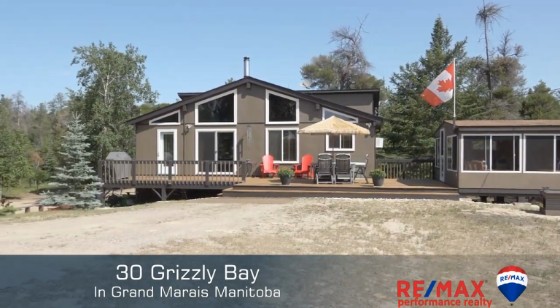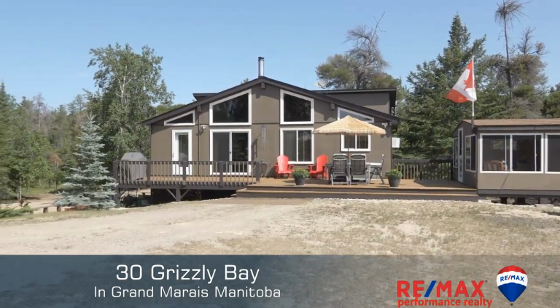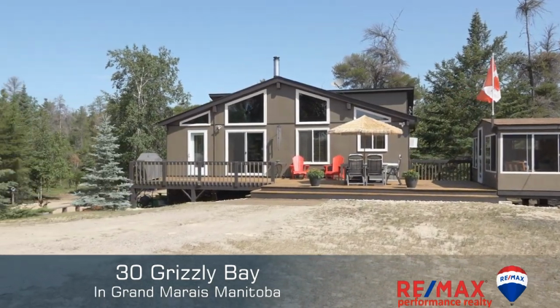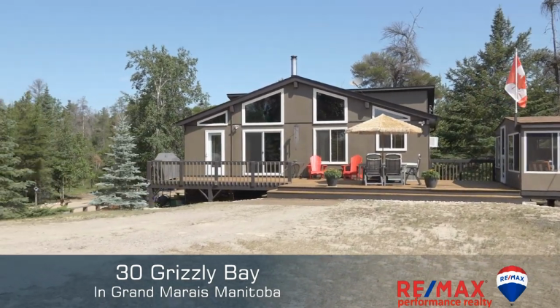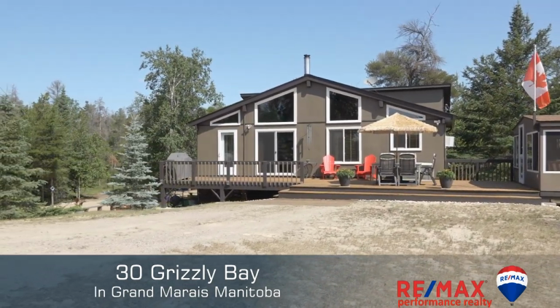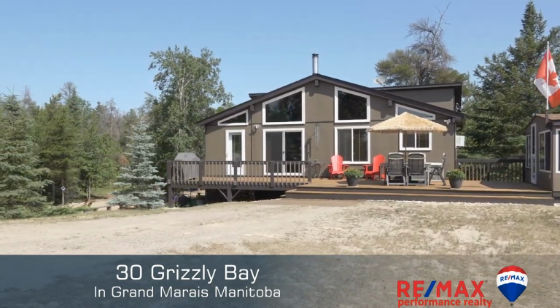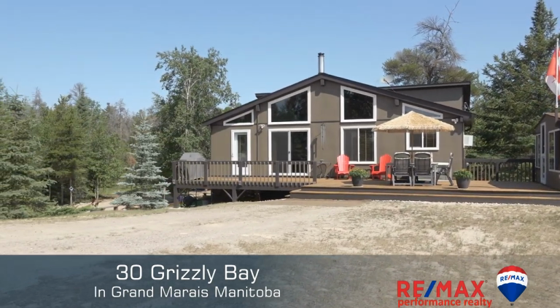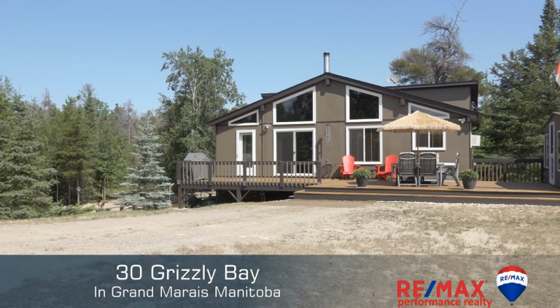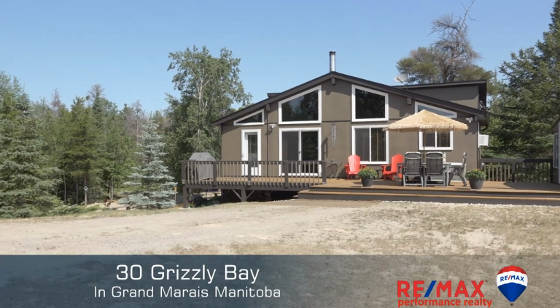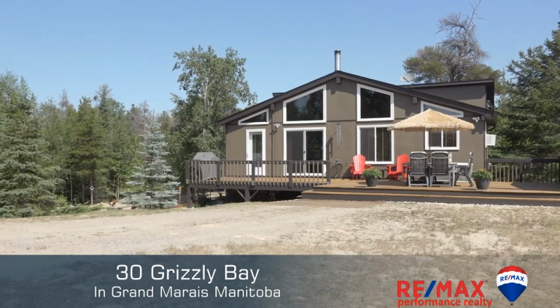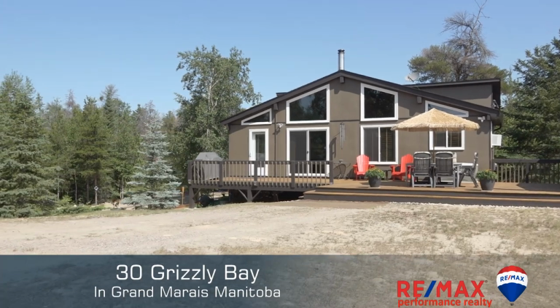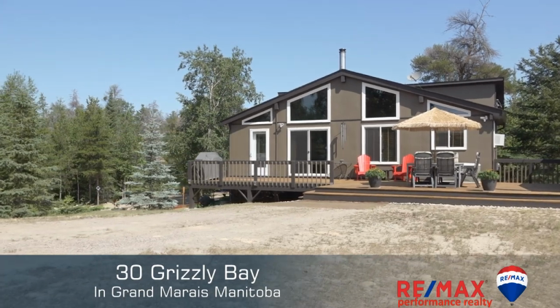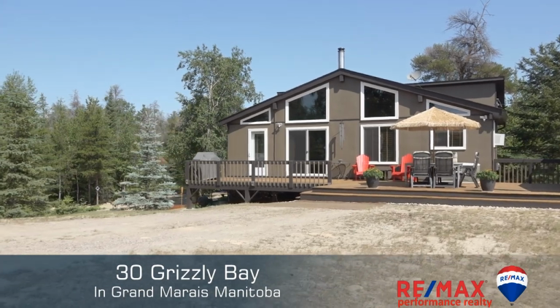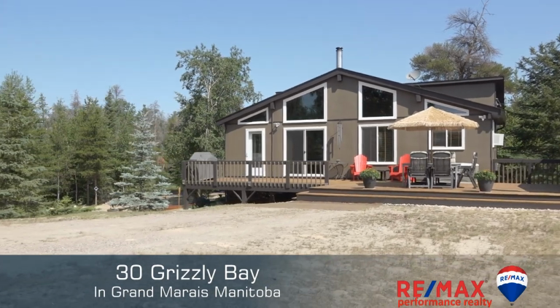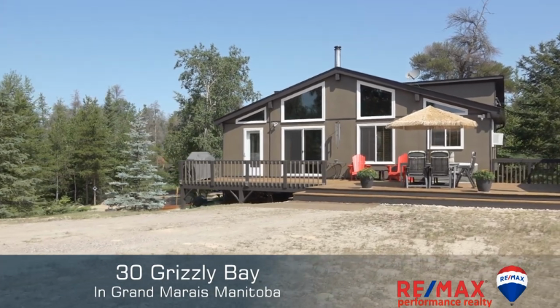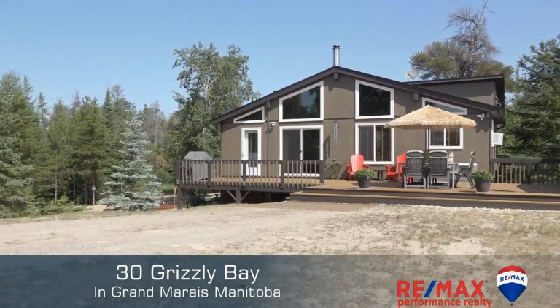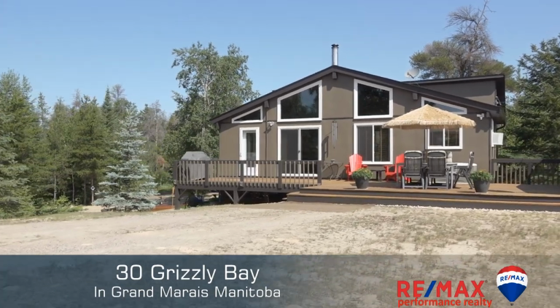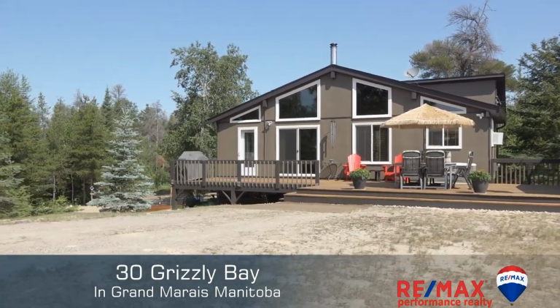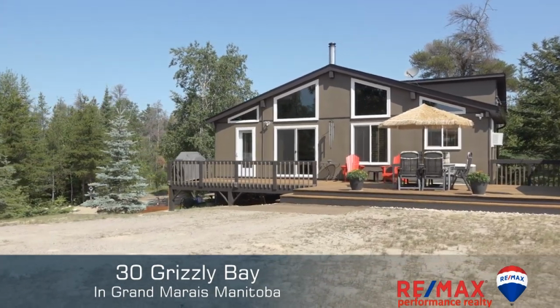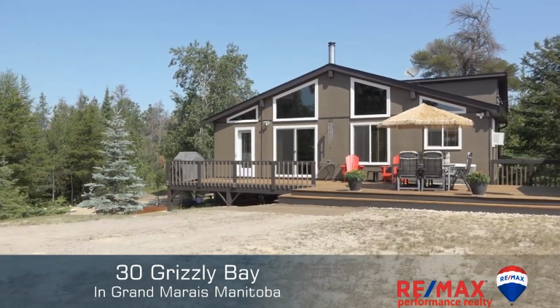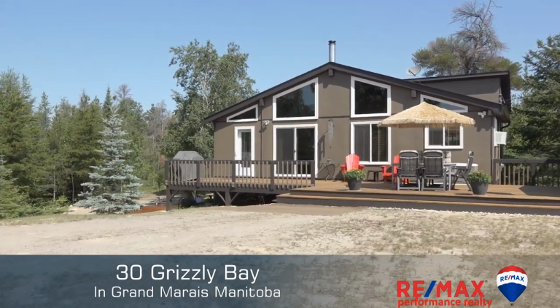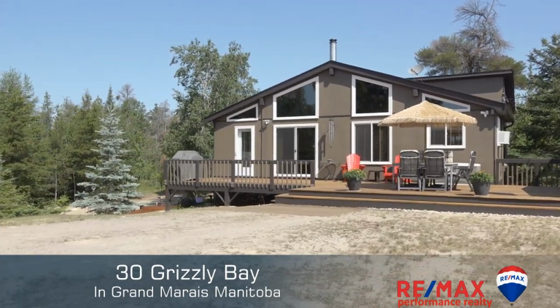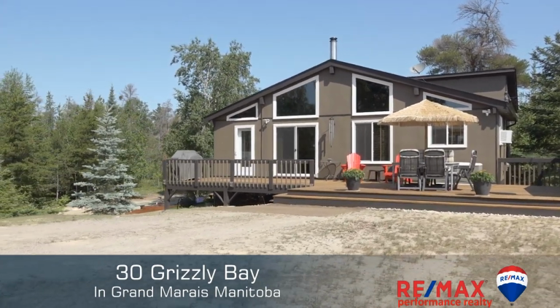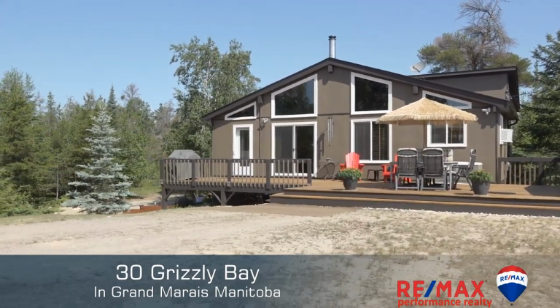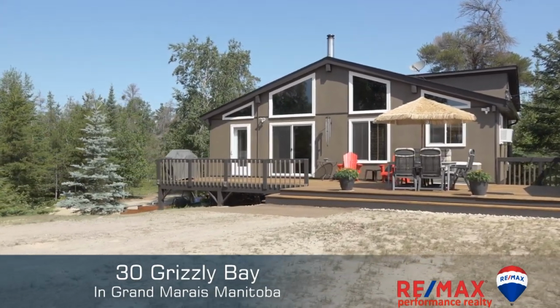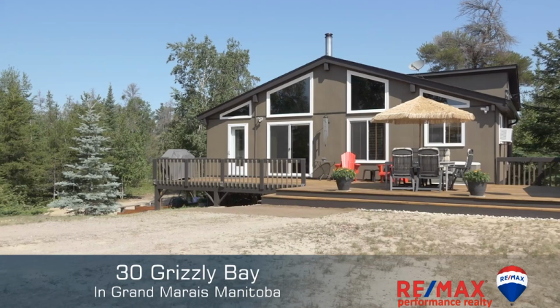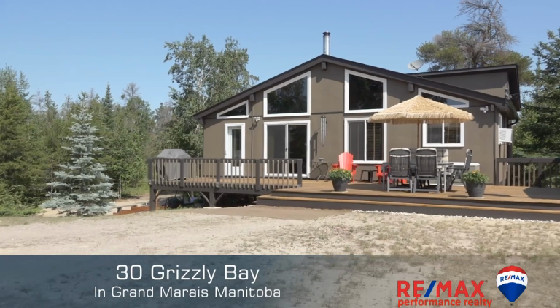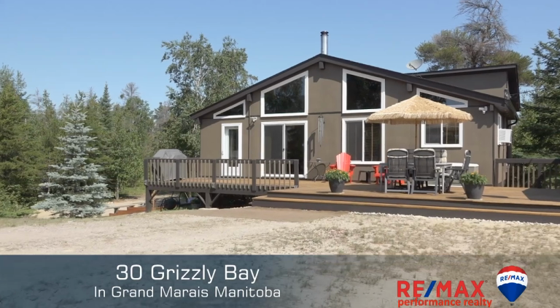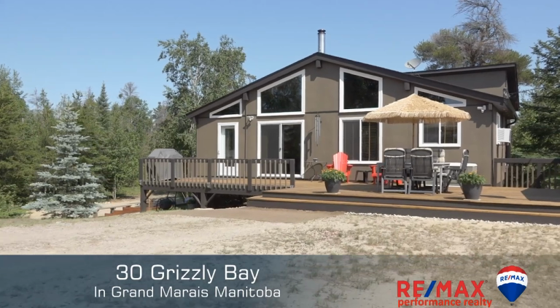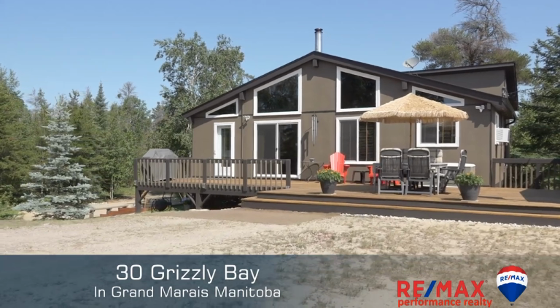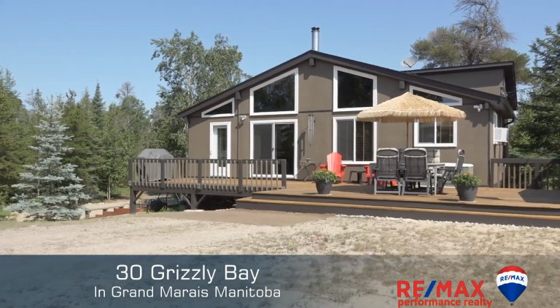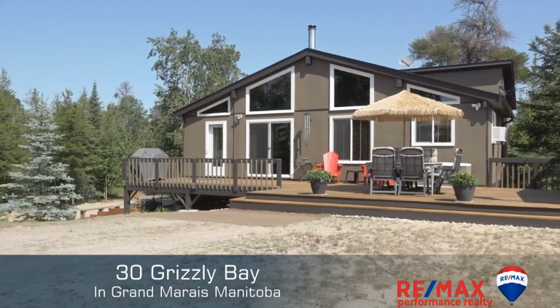Welcome to our latest listing at 30 Grizzly Bay and Bear Paw States. We are just minutes away from the iconic Grand Beach. We're so excited to show you — join us inside.